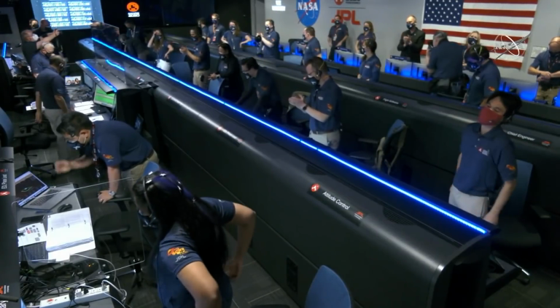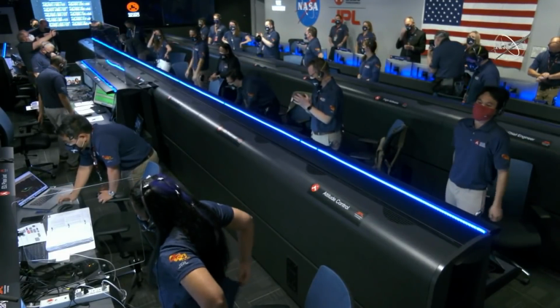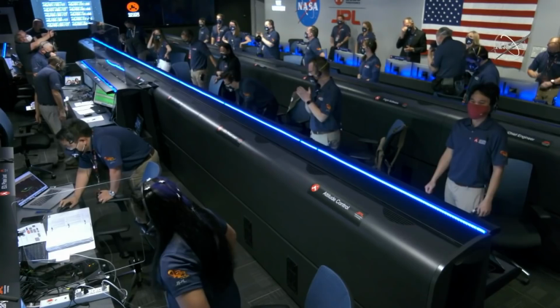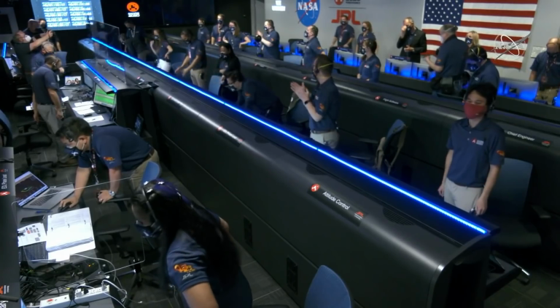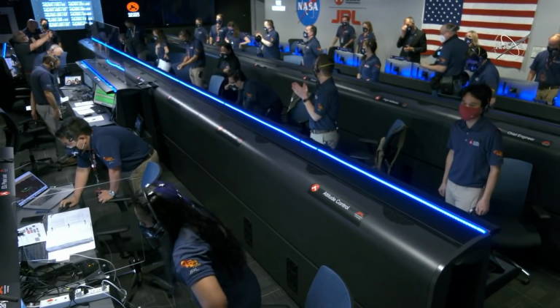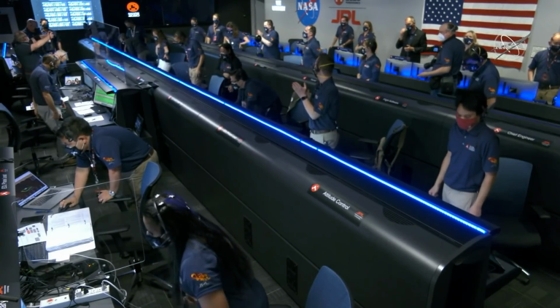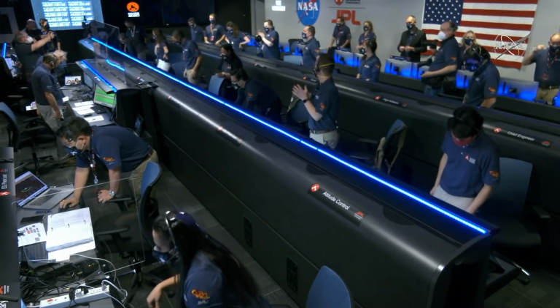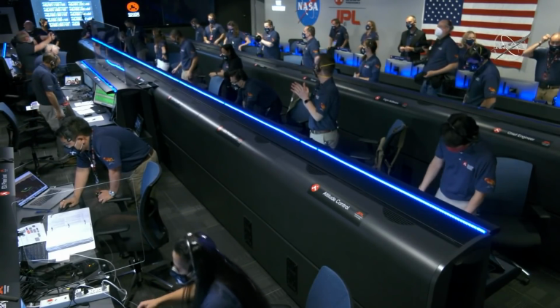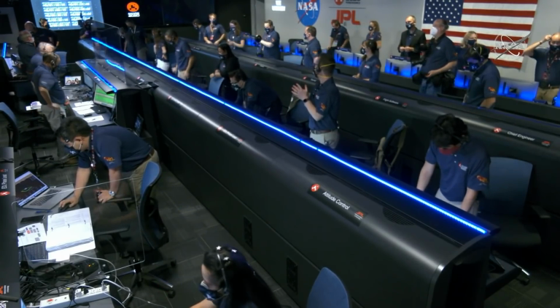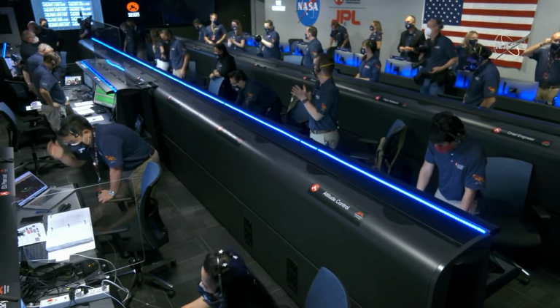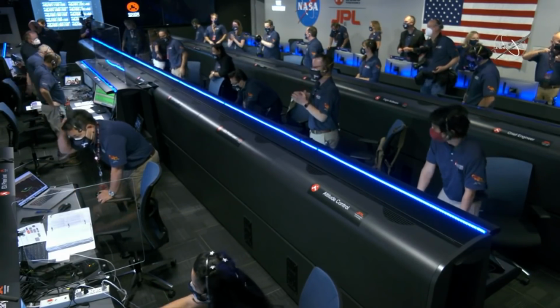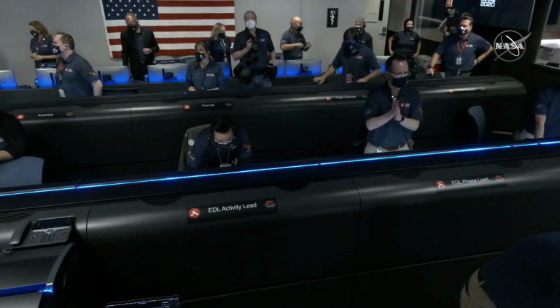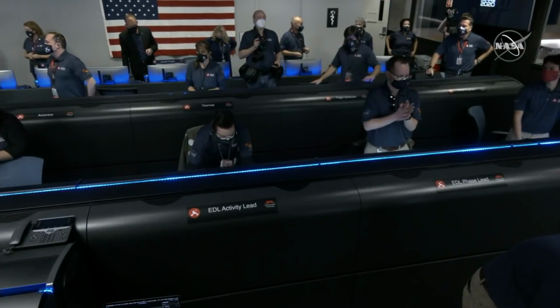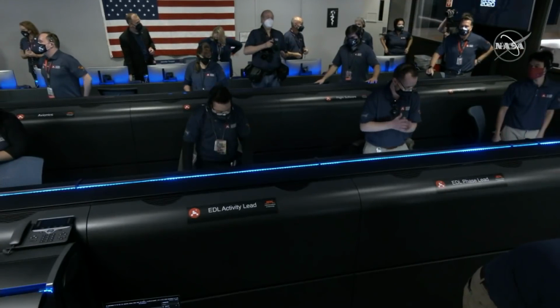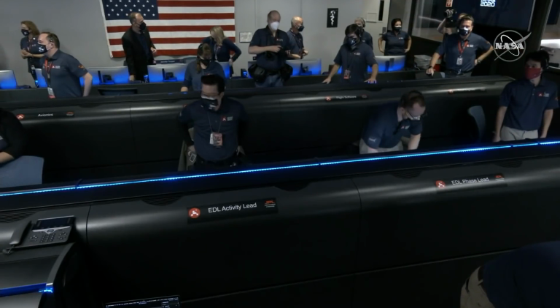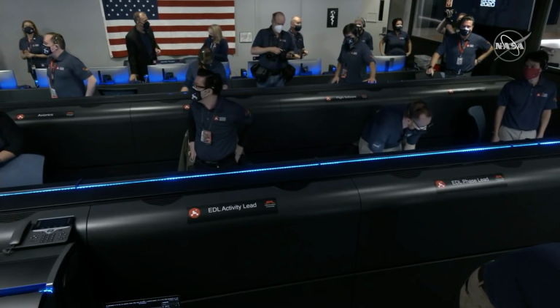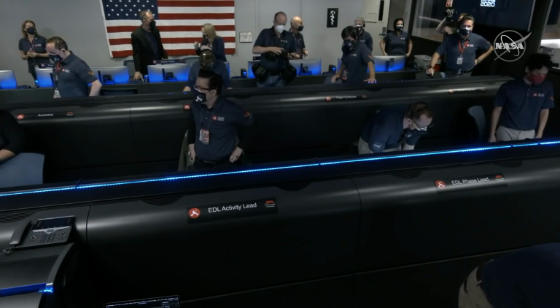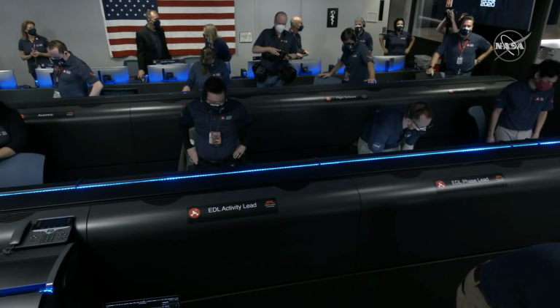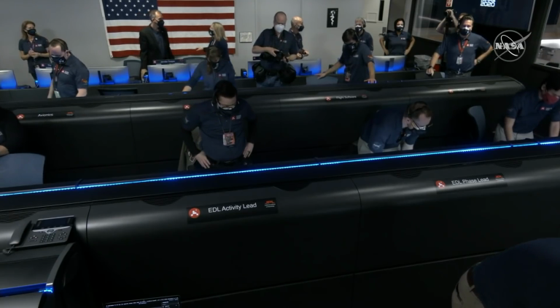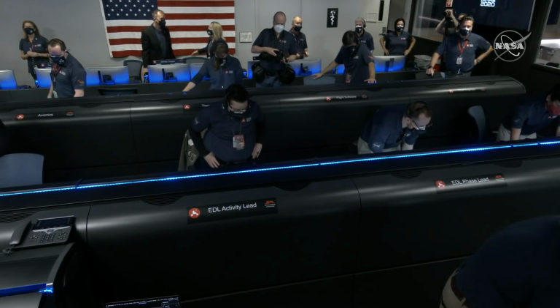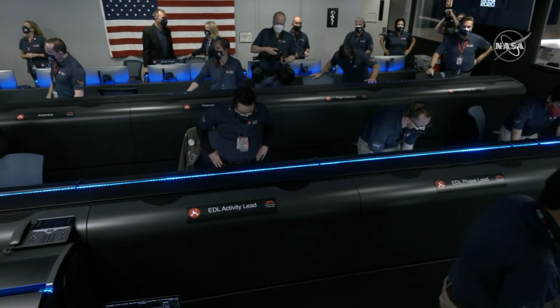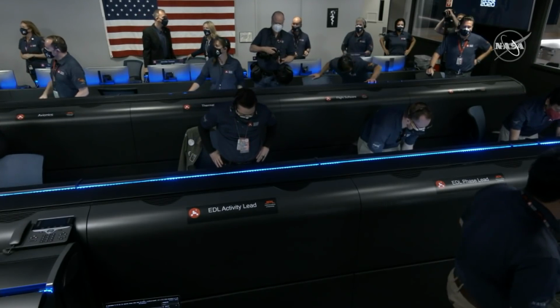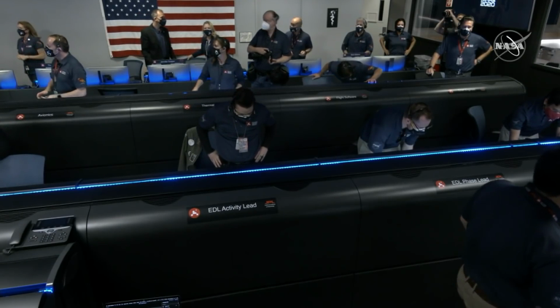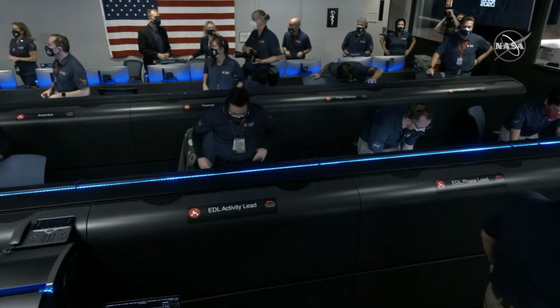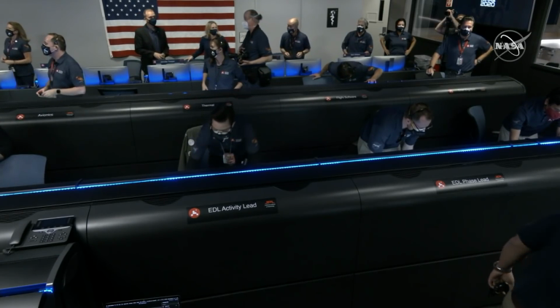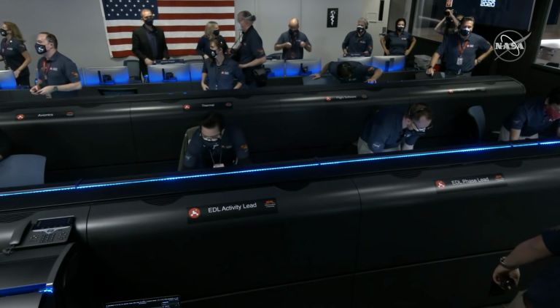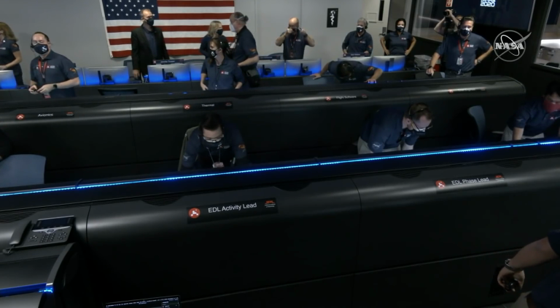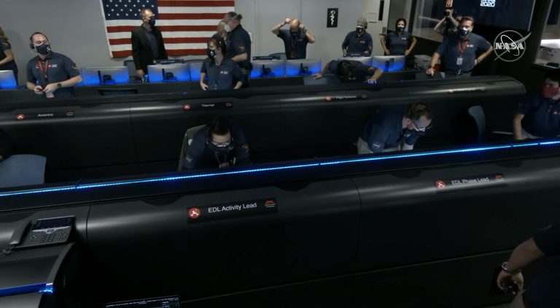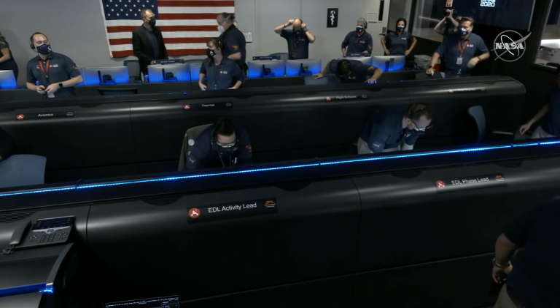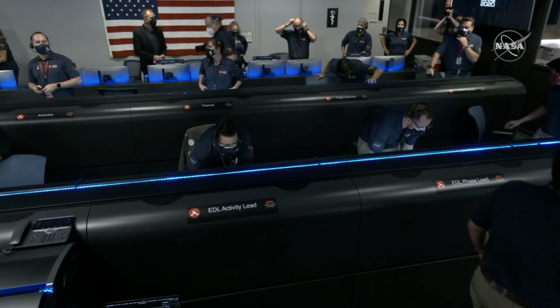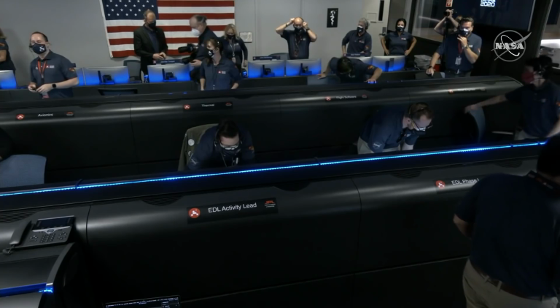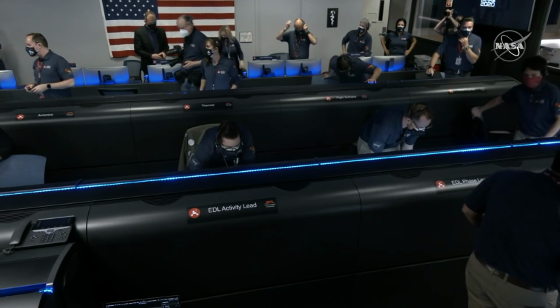So much has been riding on this. We just heard the news that Perseverance is alive on the surface of Mars.